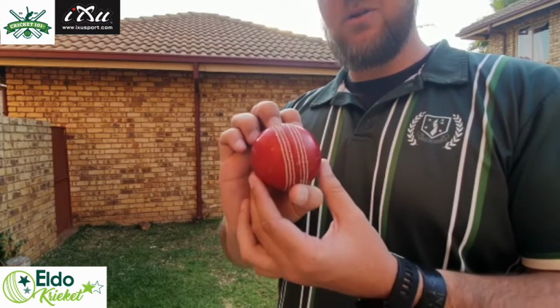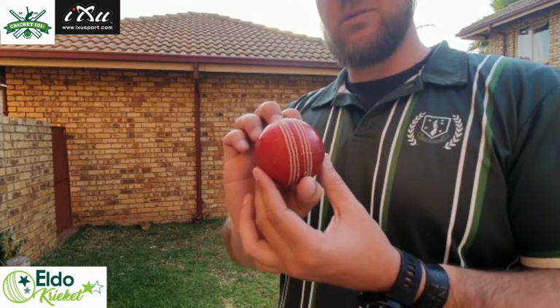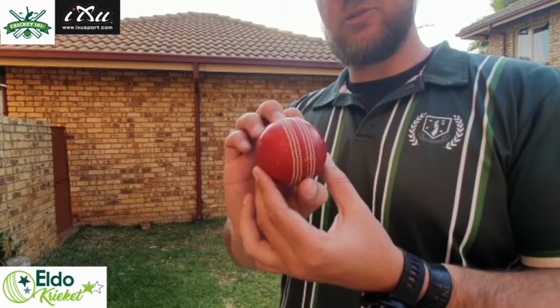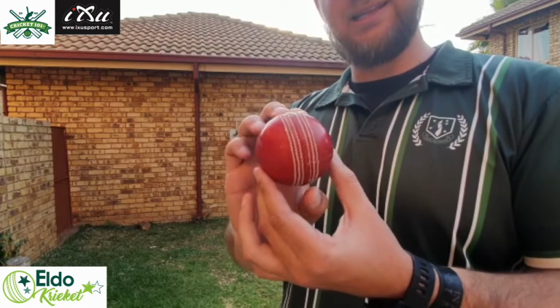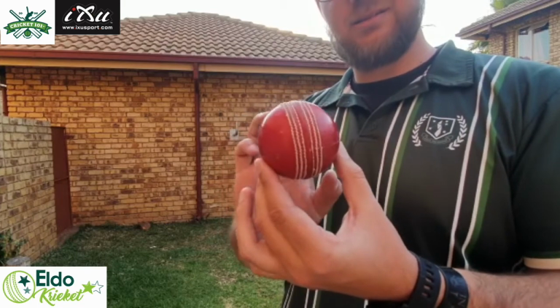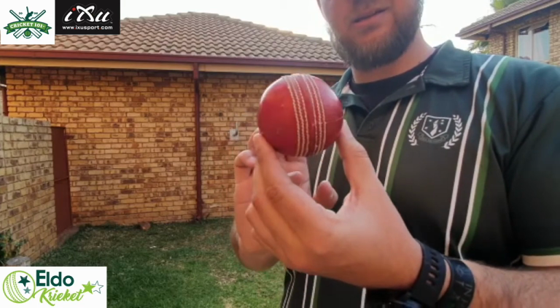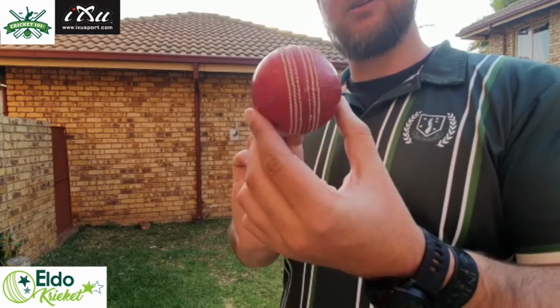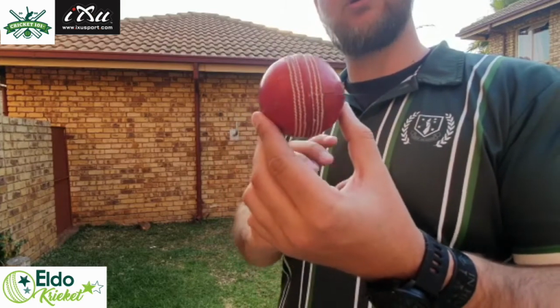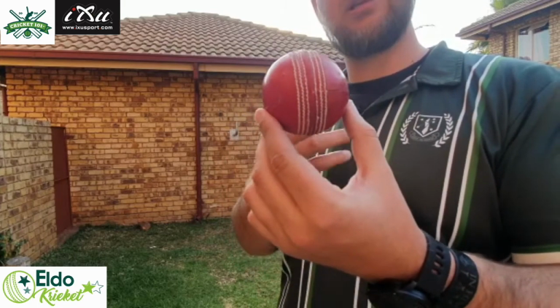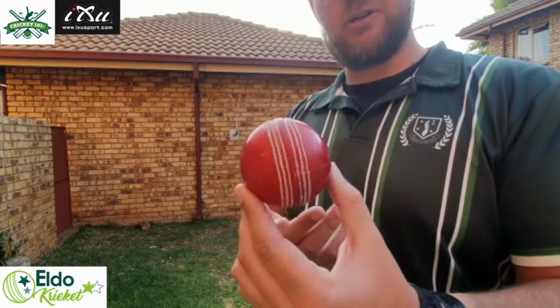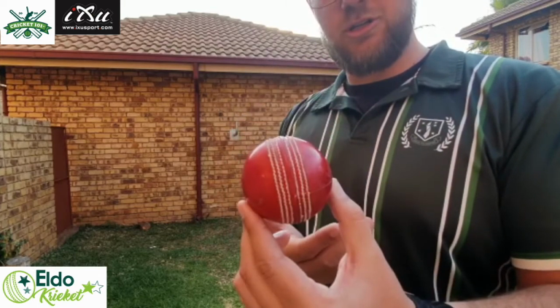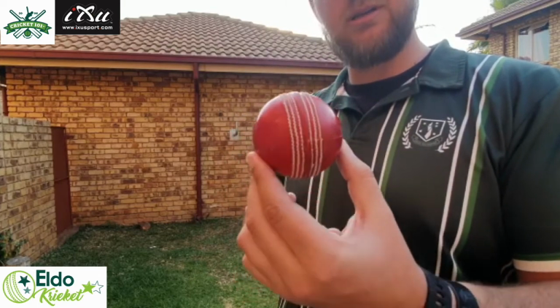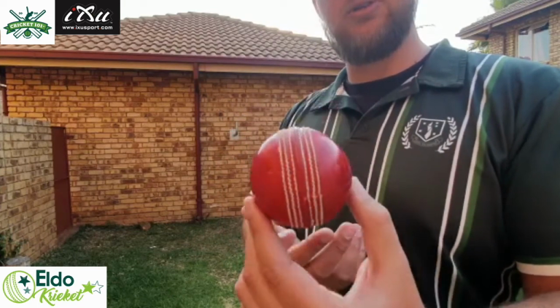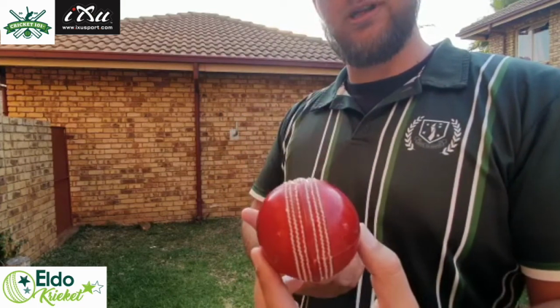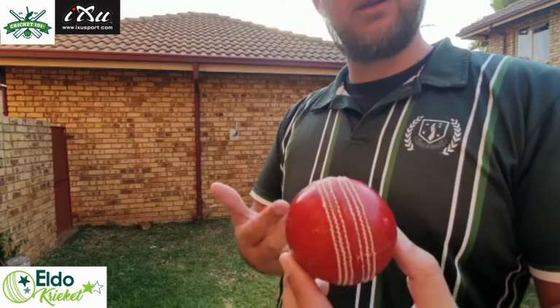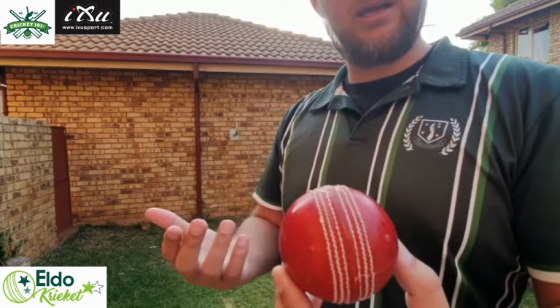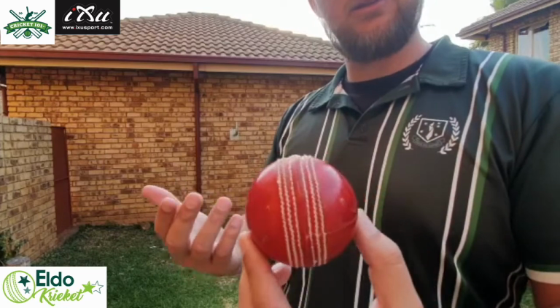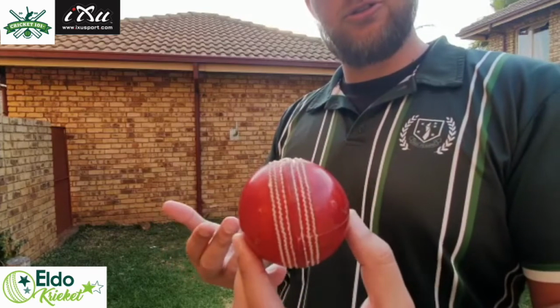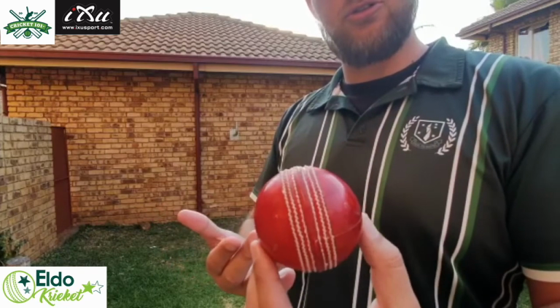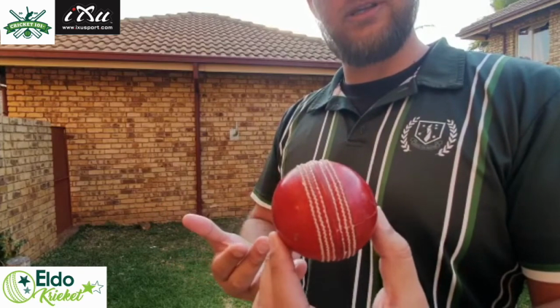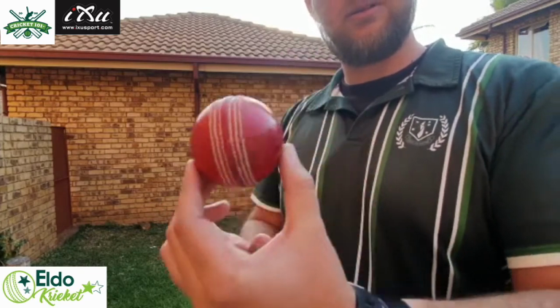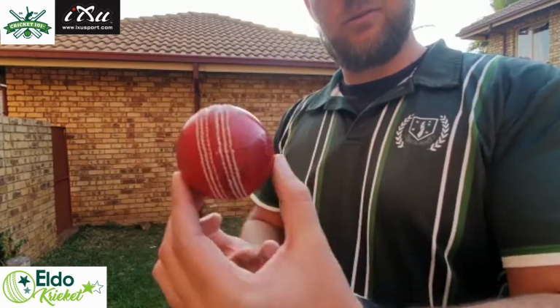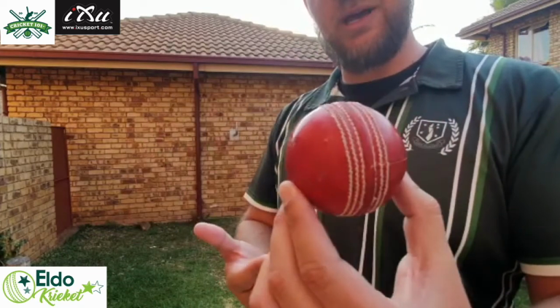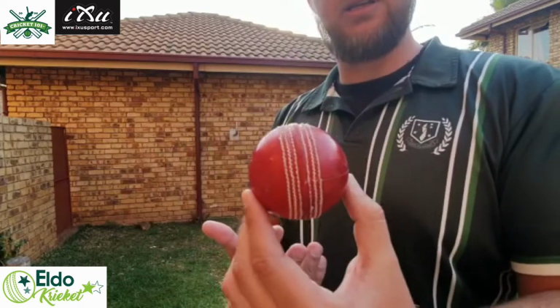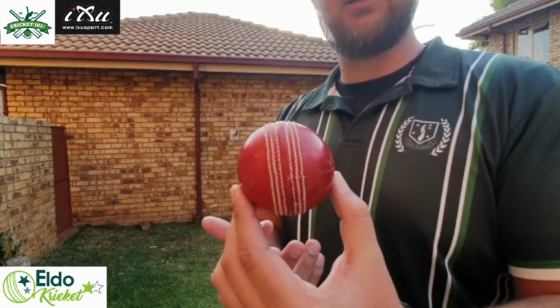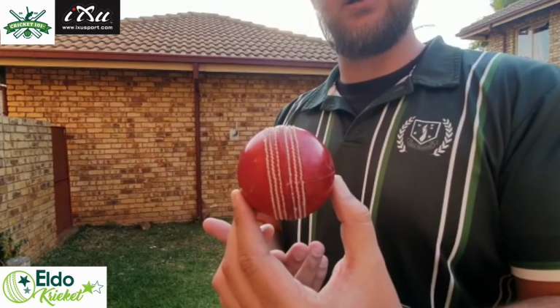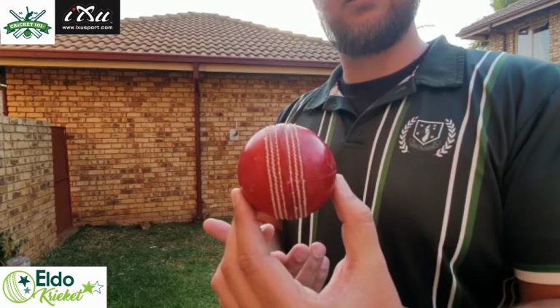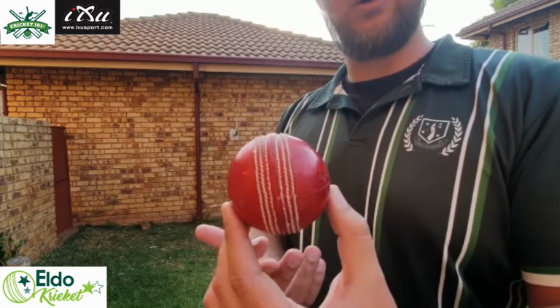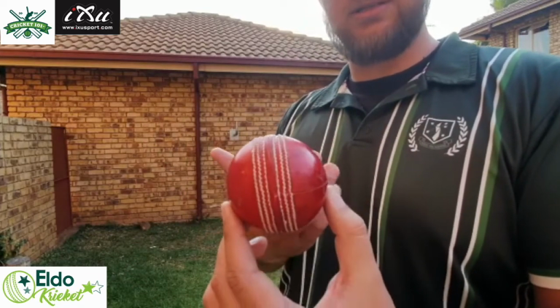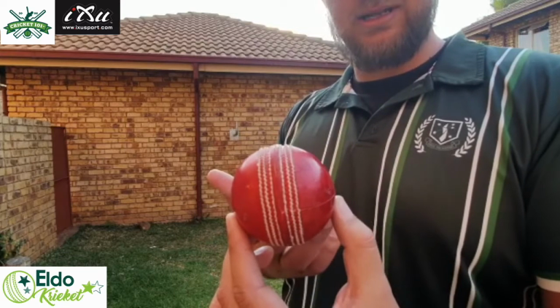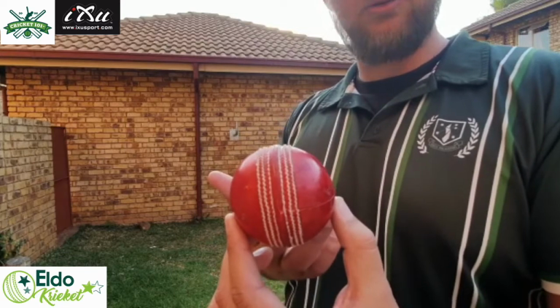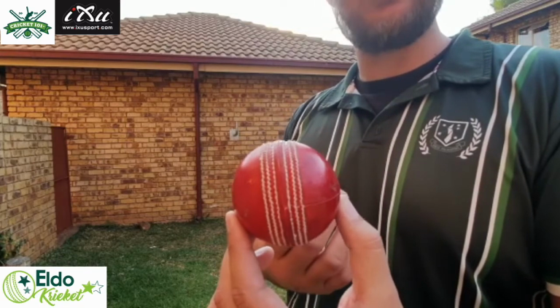Once the ball is released it will obviously come out a lot slower. It will dip and there is also a chance of it bouncing either side once it's landed off the seam.